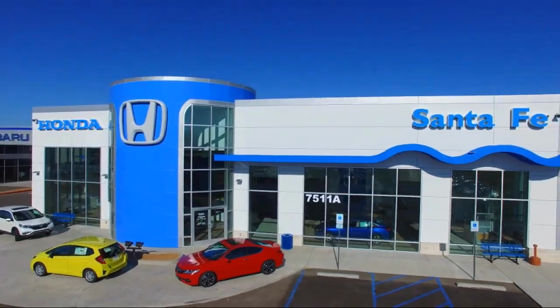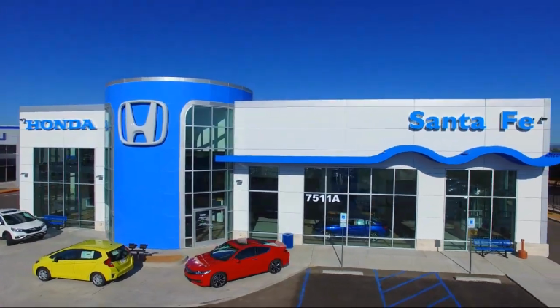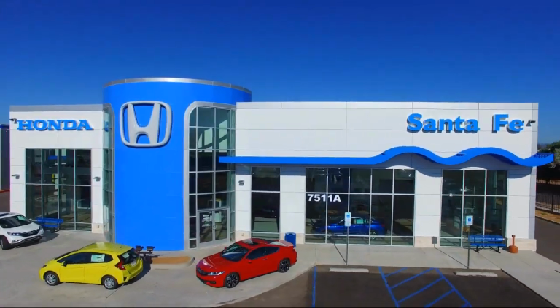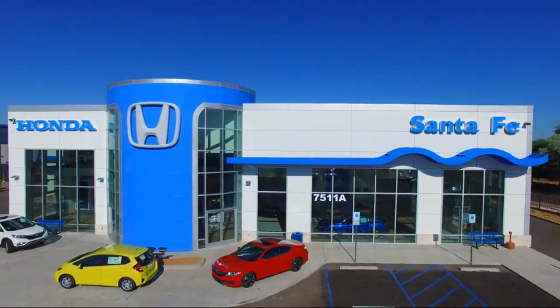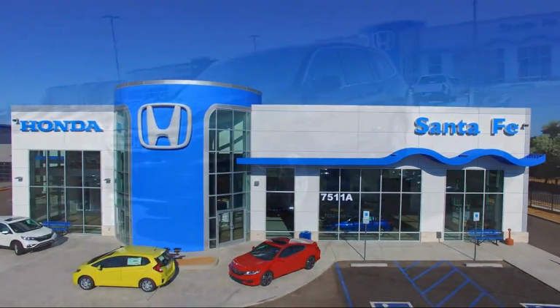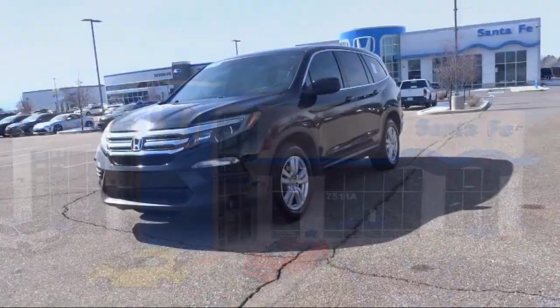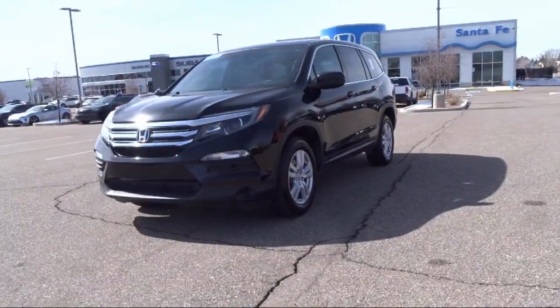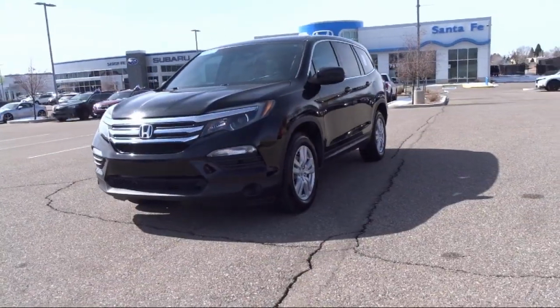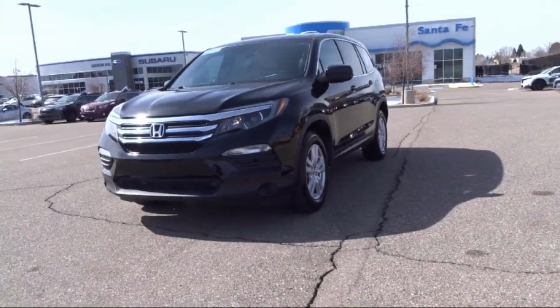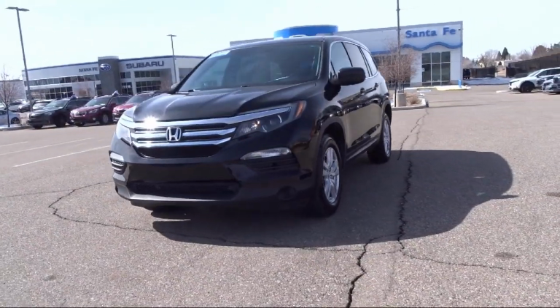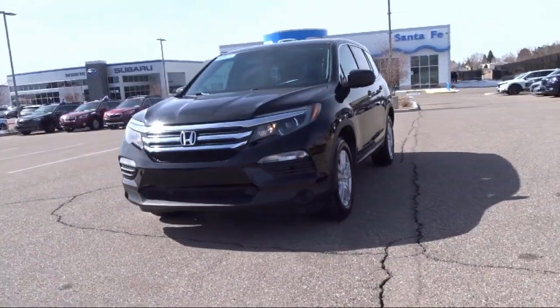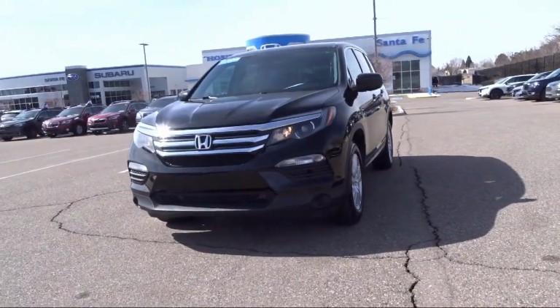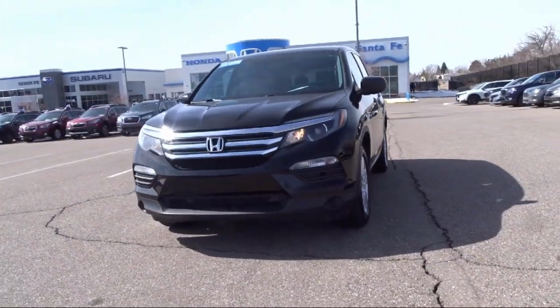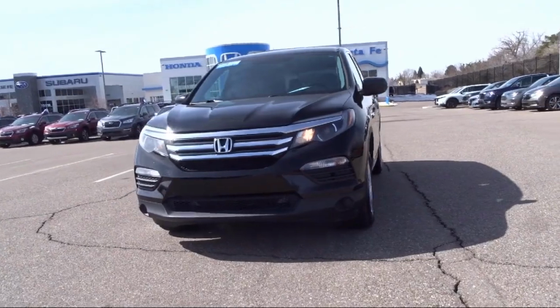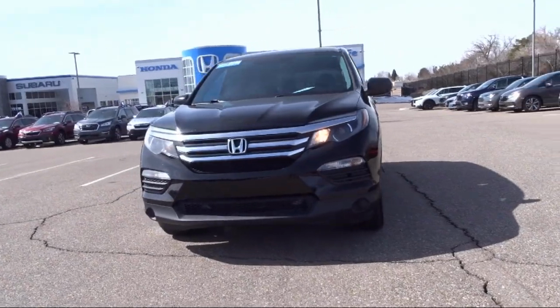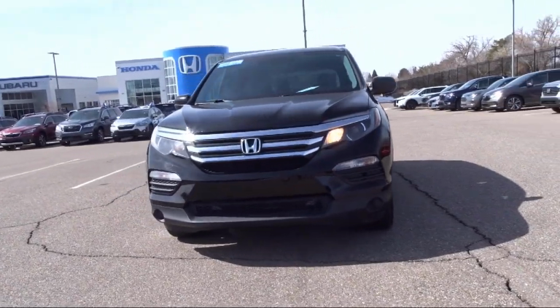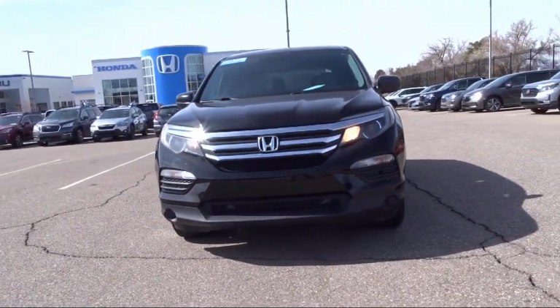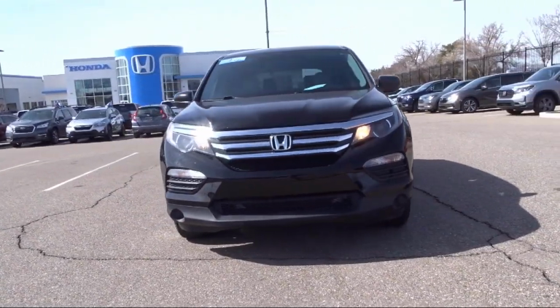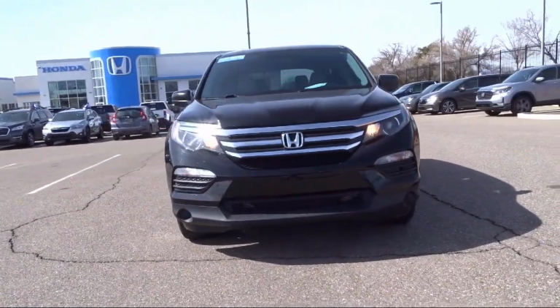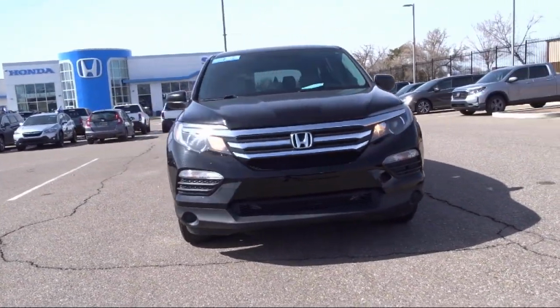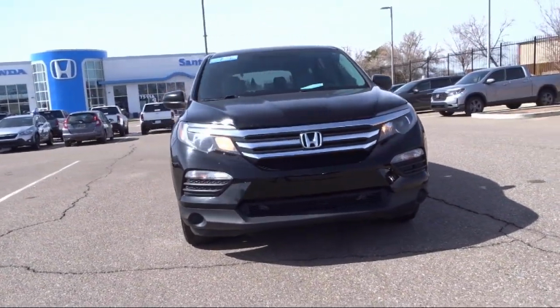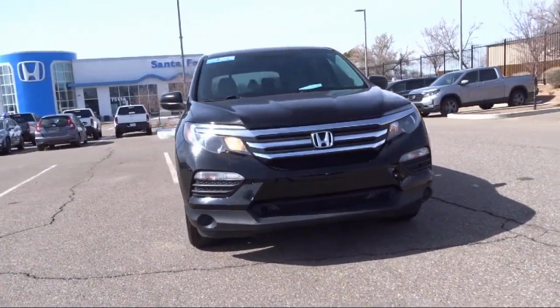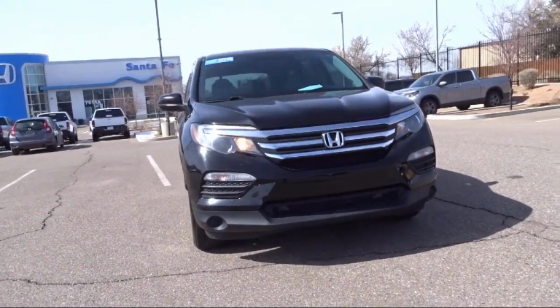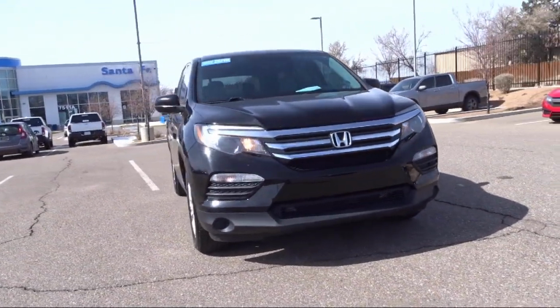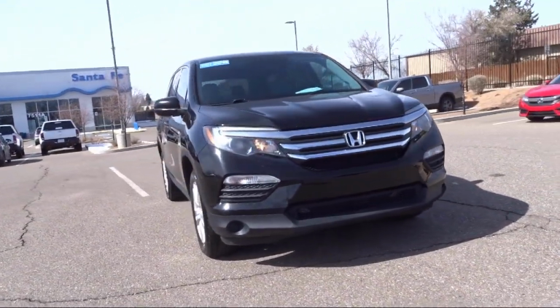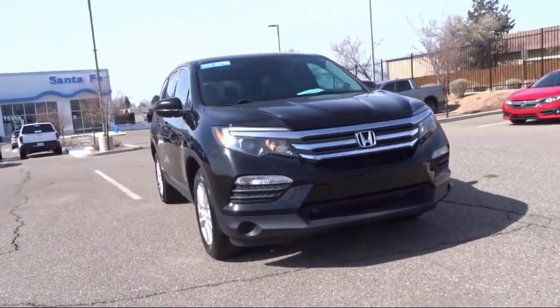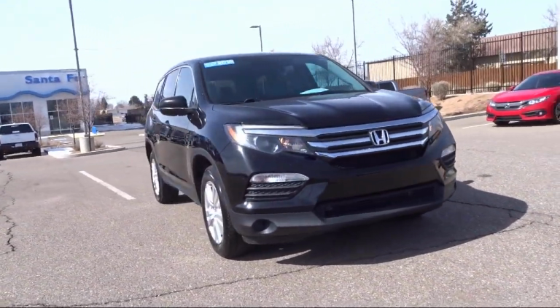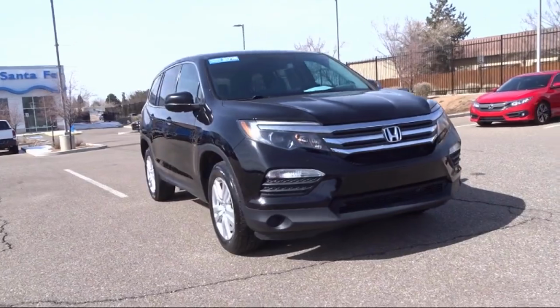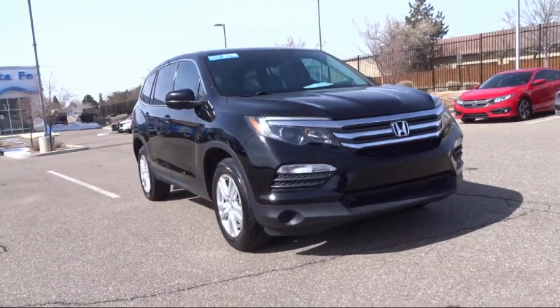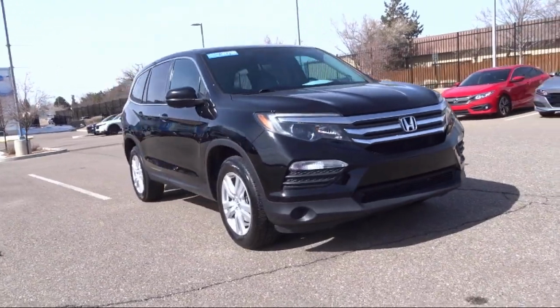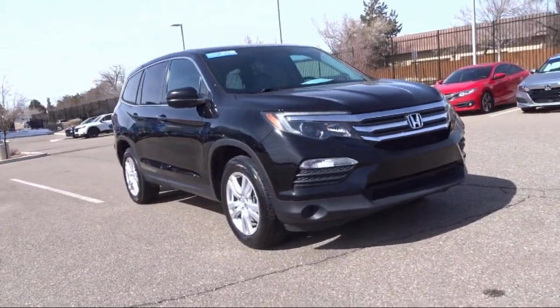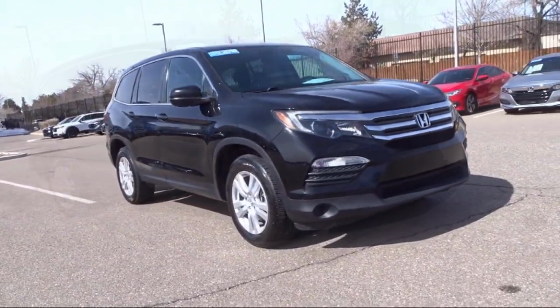It comes equipped with keyless entry, third row seating, AM FM audio system, all wheel drive, rear view camera, alloy wheels, and steering wheel controls.